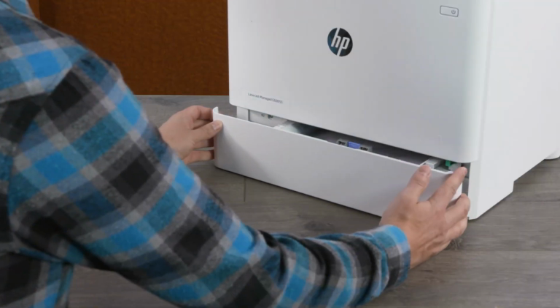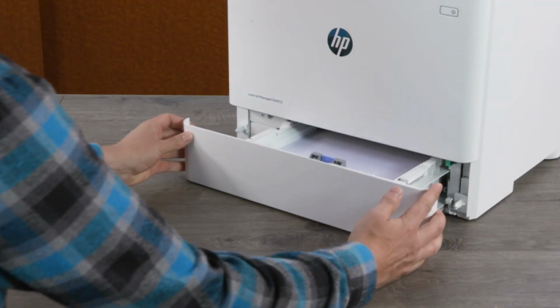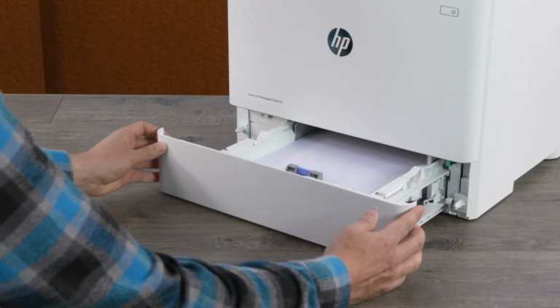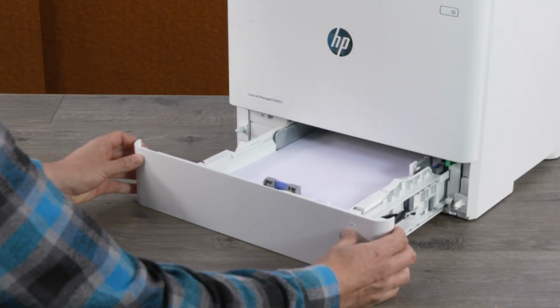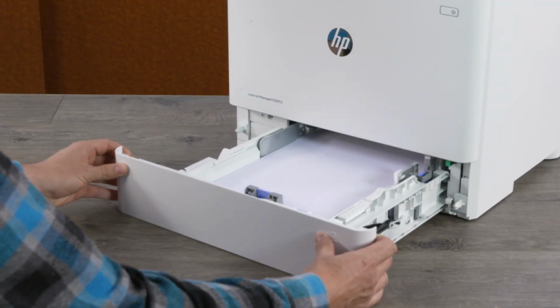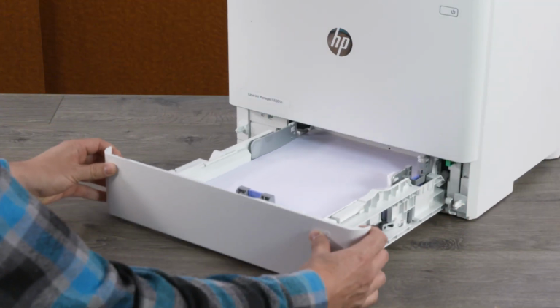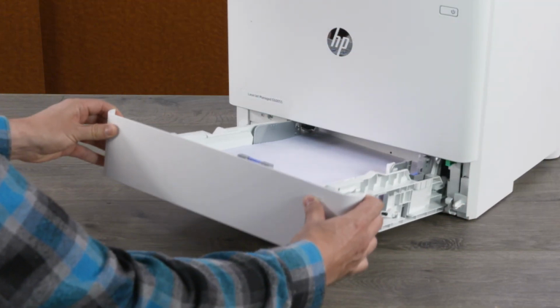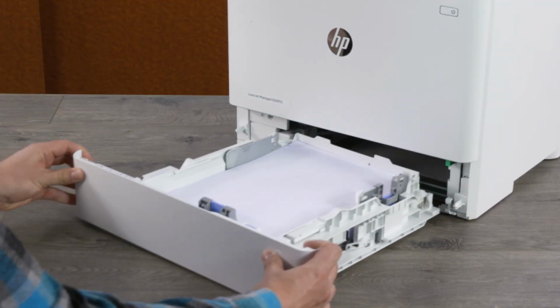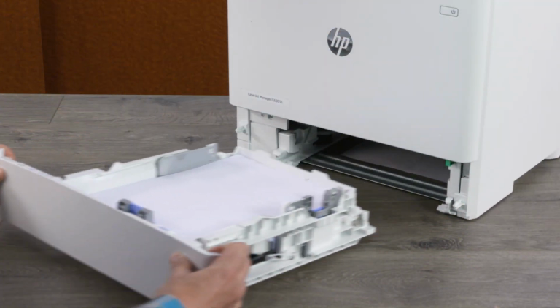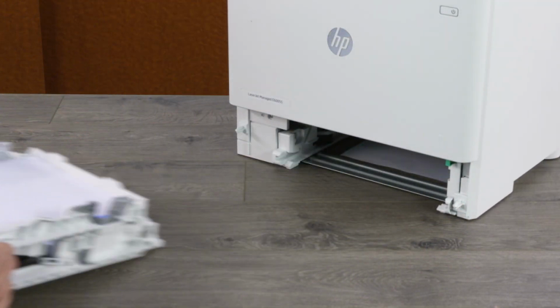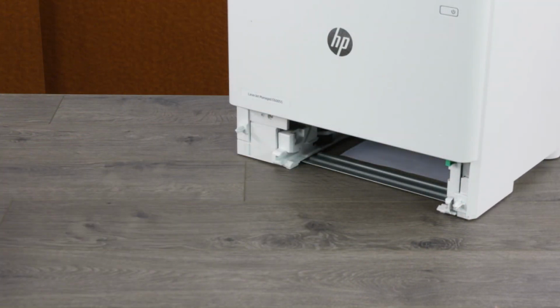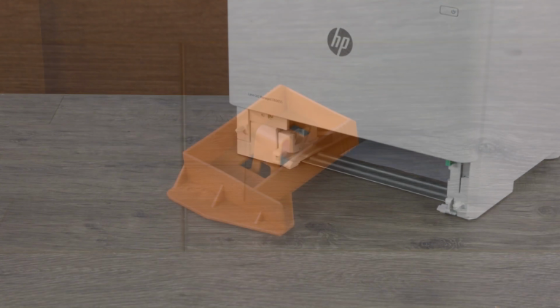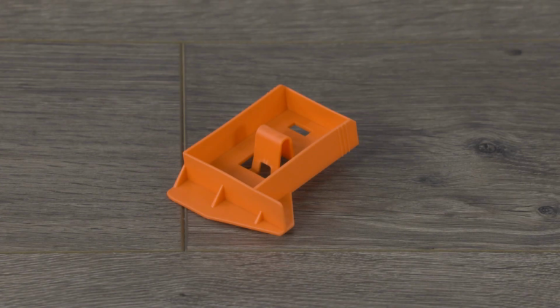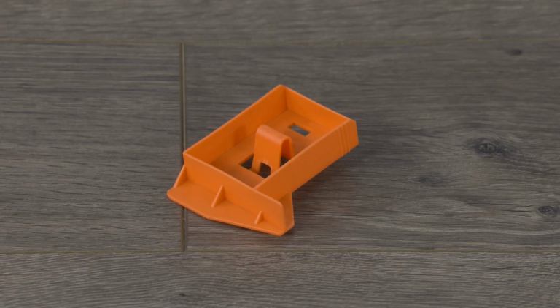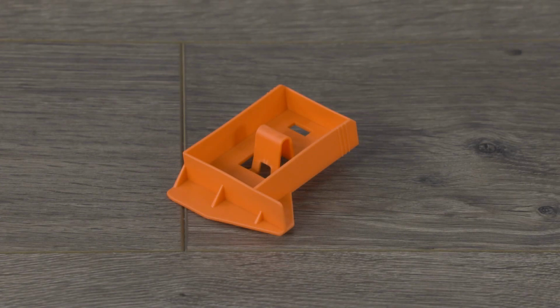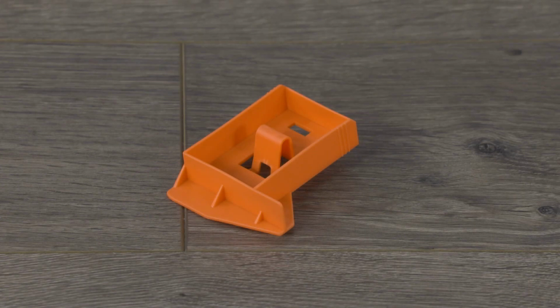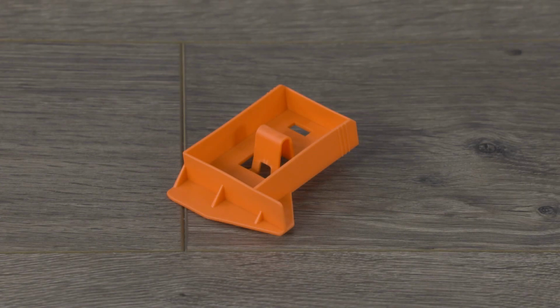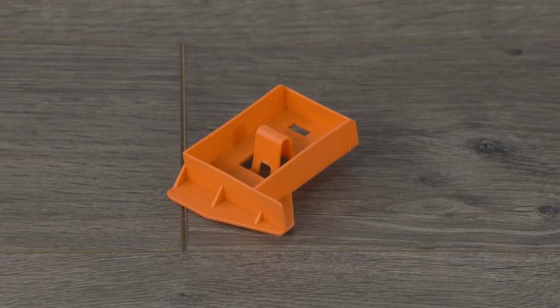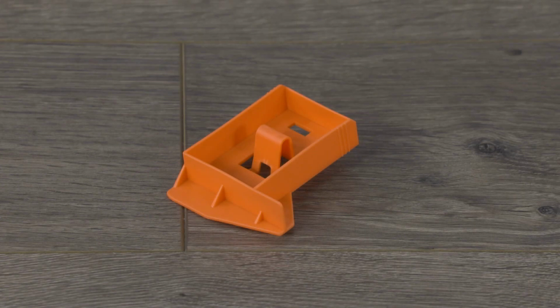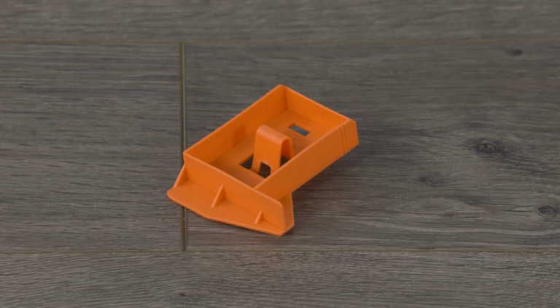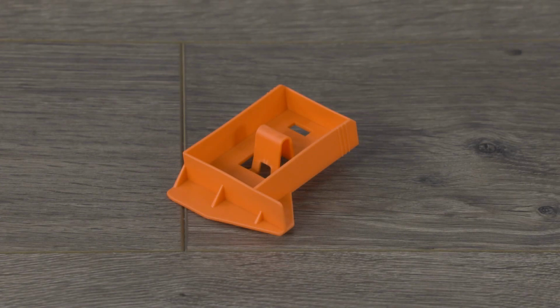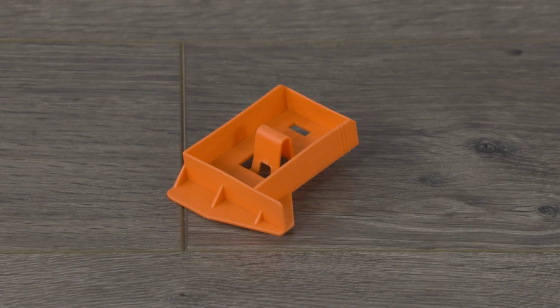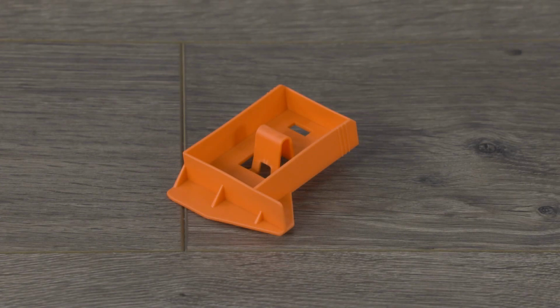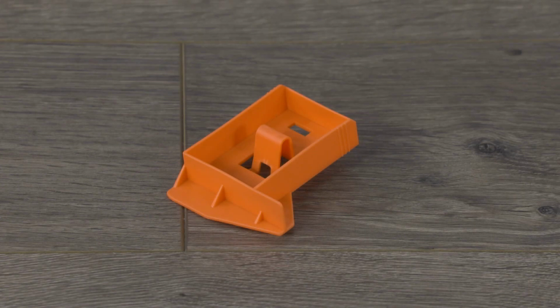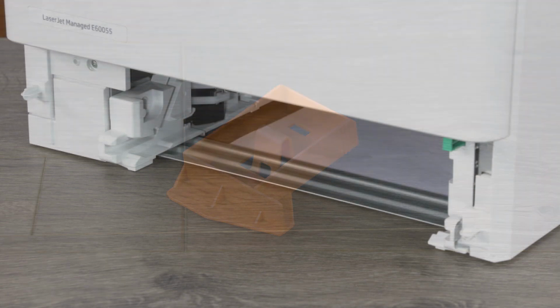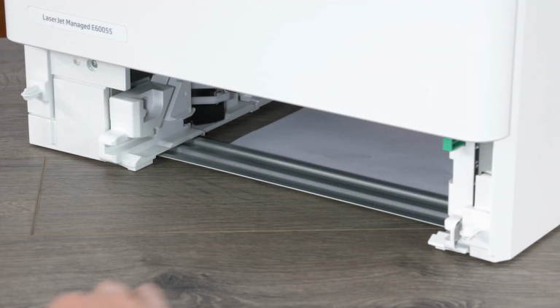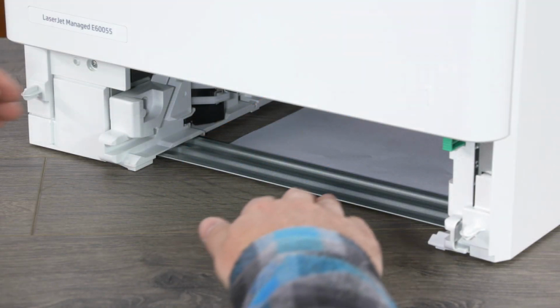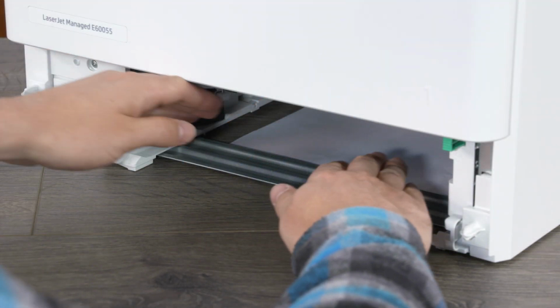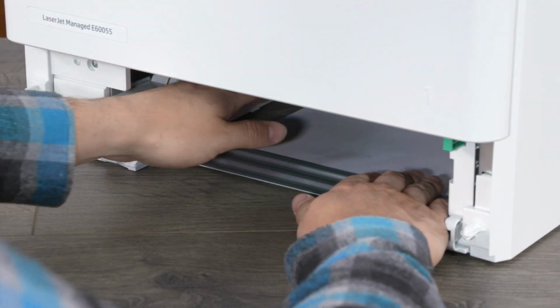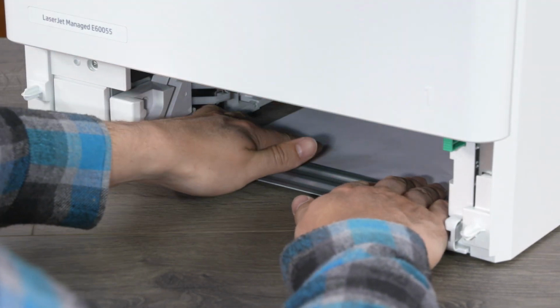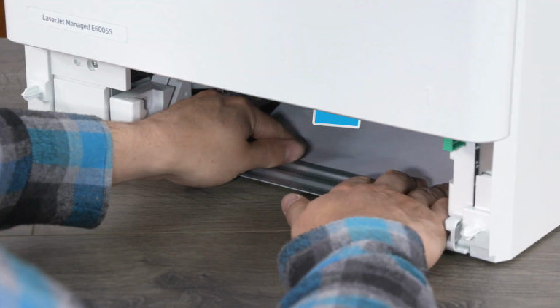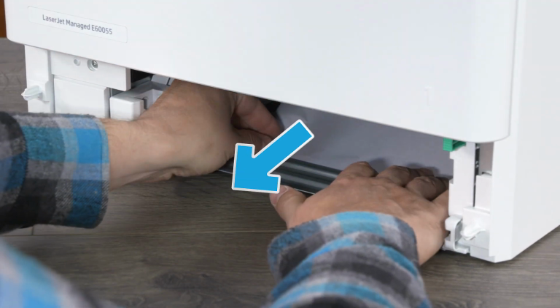Remove the input tray from the printer. If present, remove the protective orange plastic shipping tray locks from the tray. Pull any jammed paper straight out of the printer.